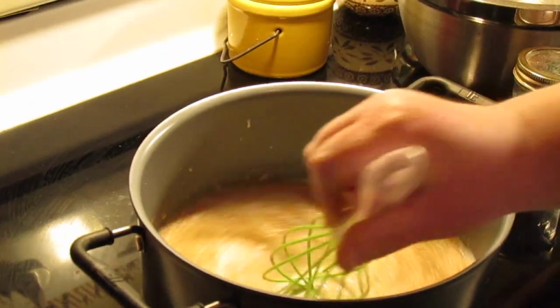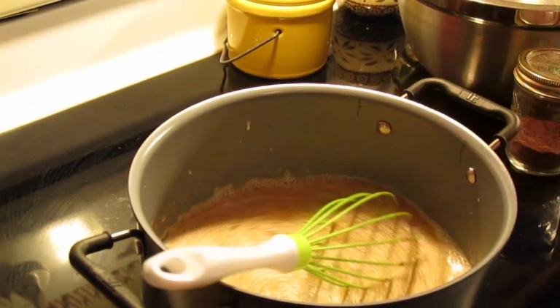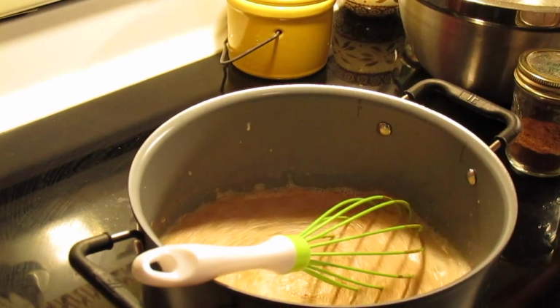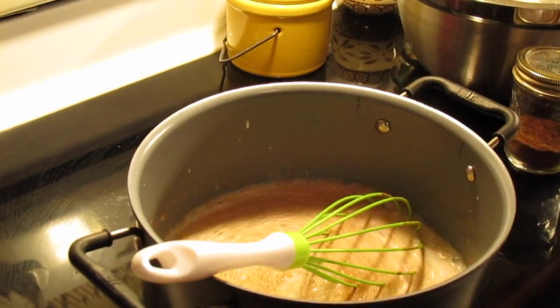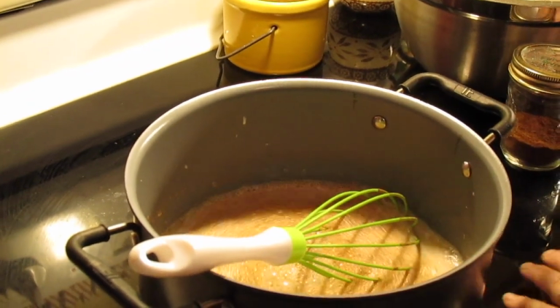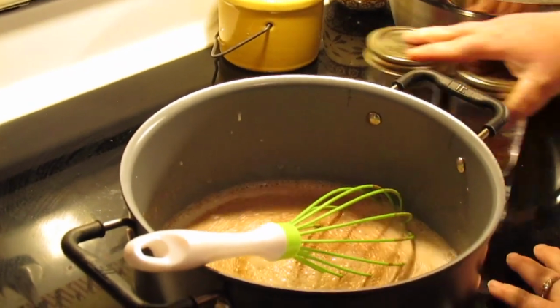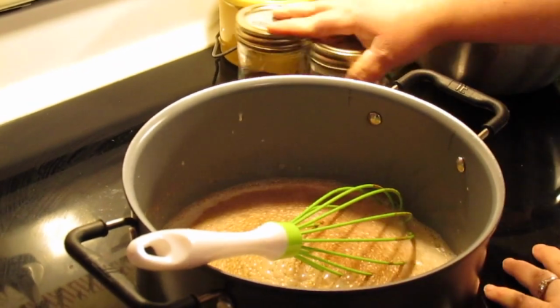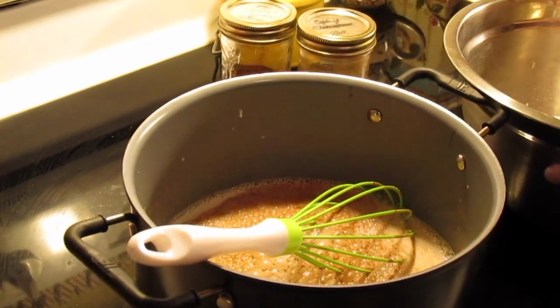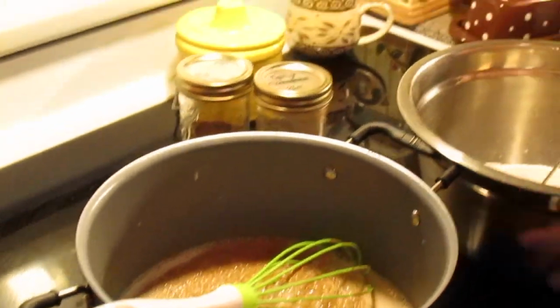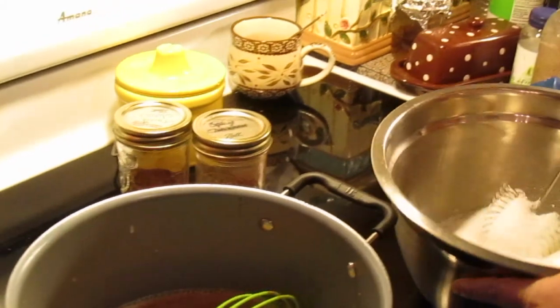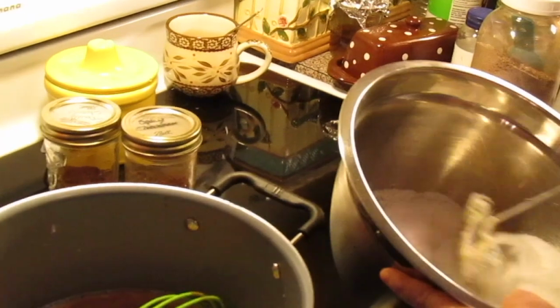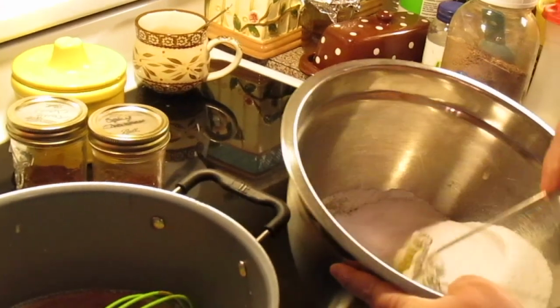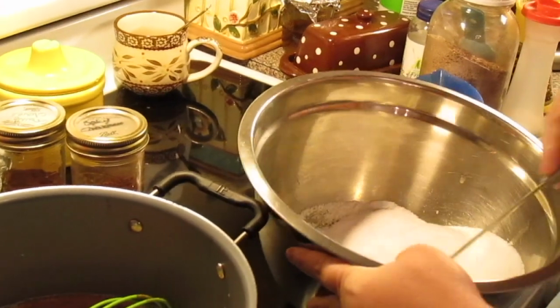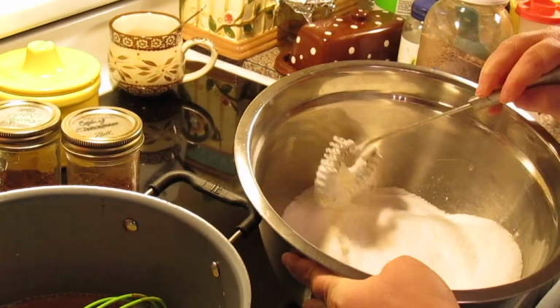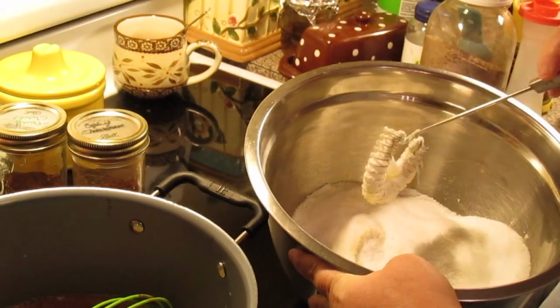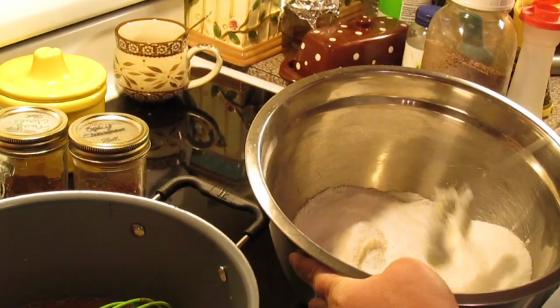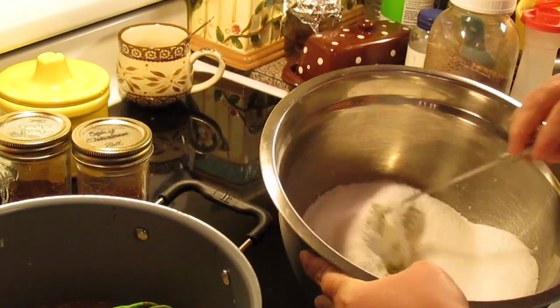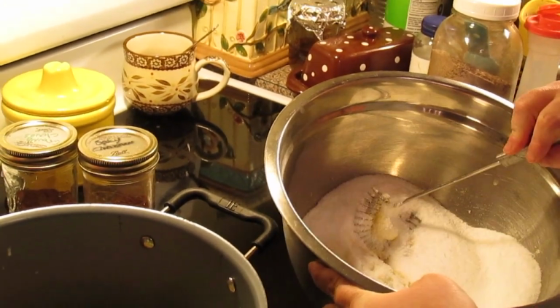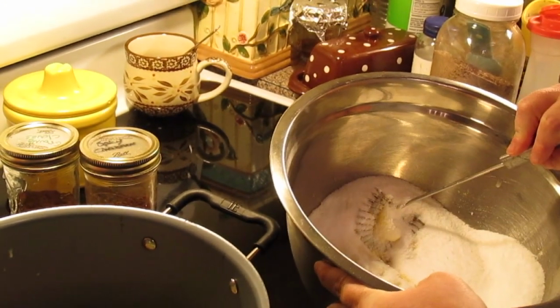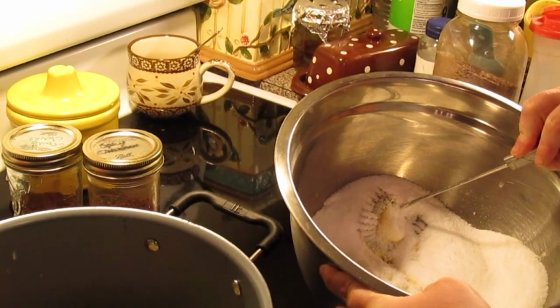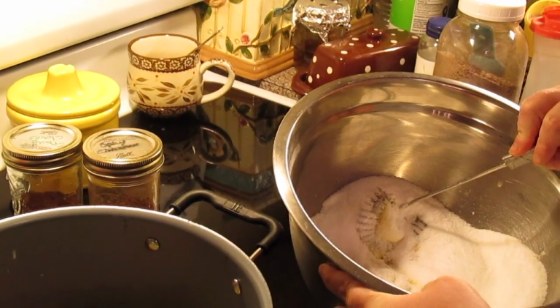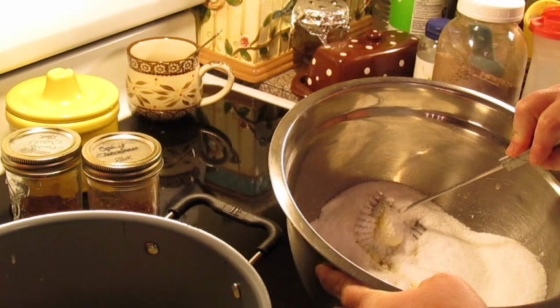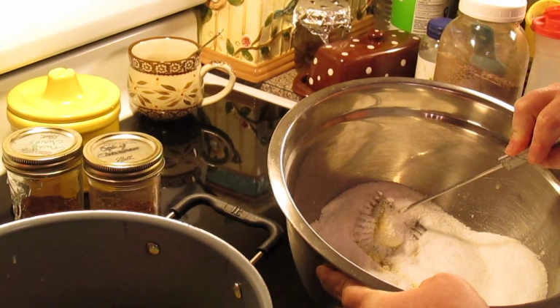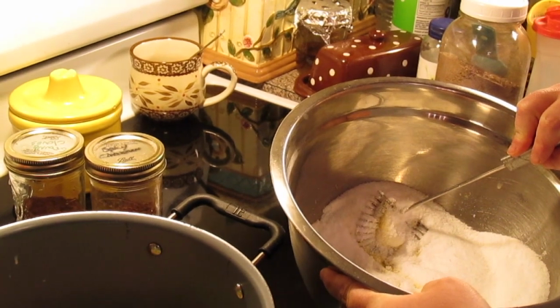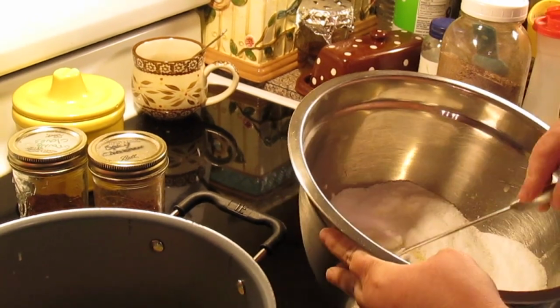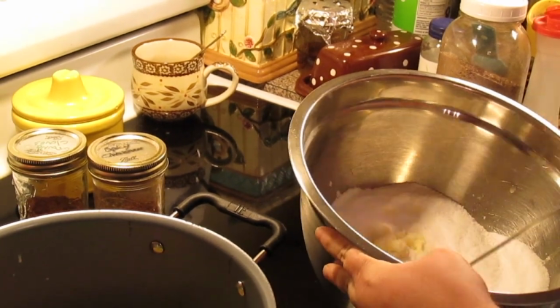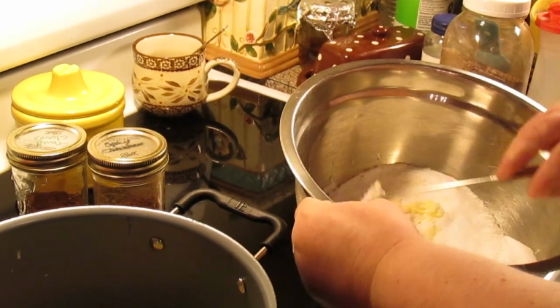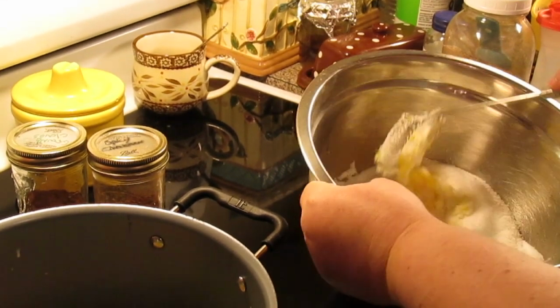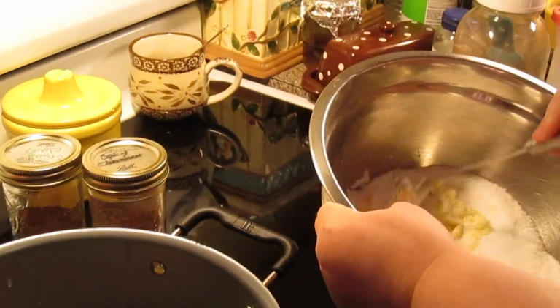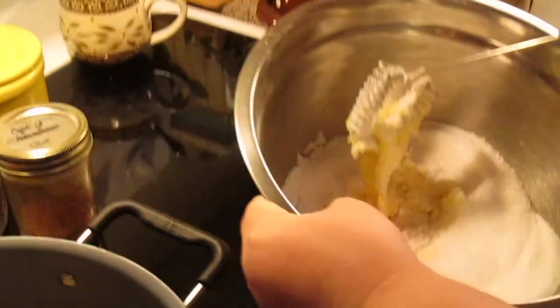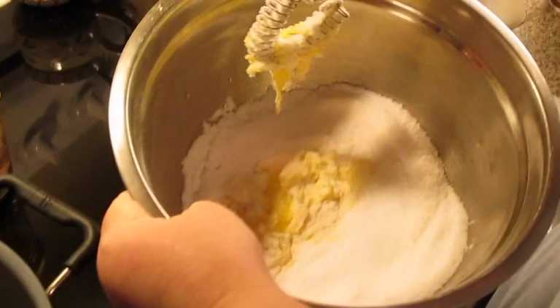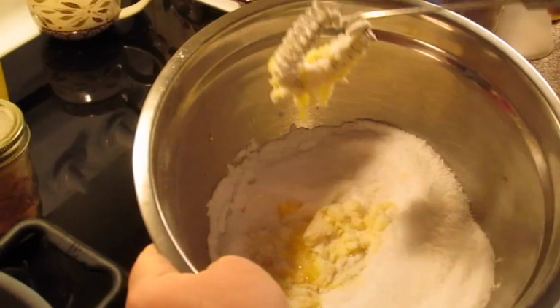So while that's coming up to heat, in this bowl I've got one and a half cups of sugar. I'm using Splenda, but you don't have to — you can use regular sugar. And twelve egg yolks.